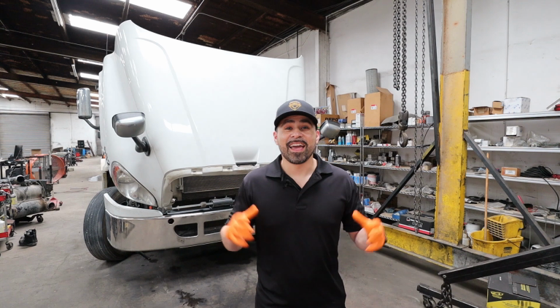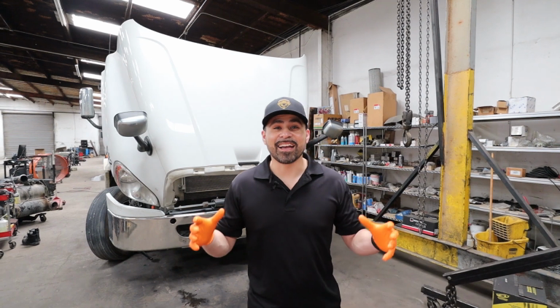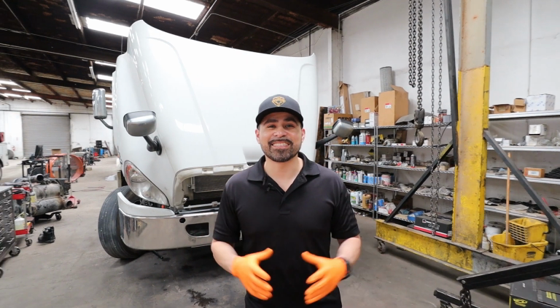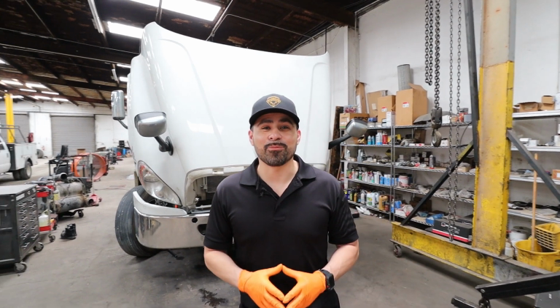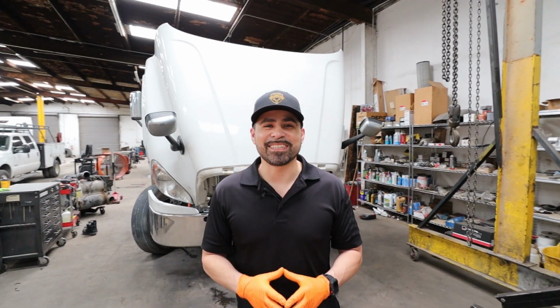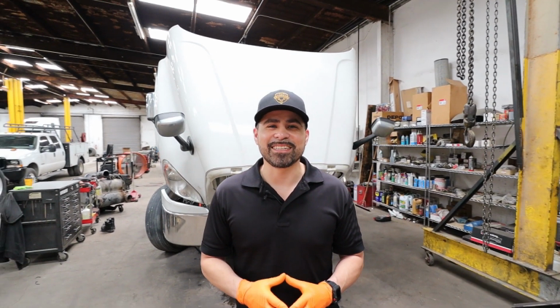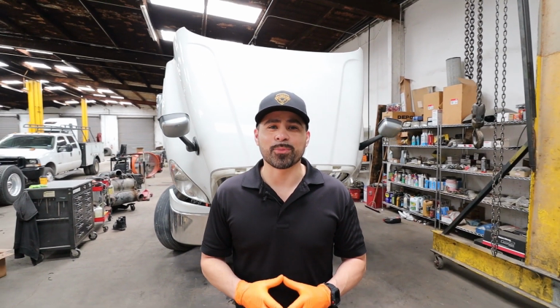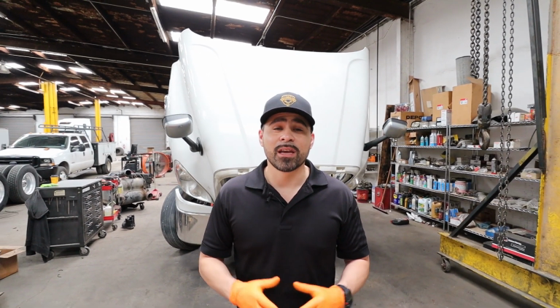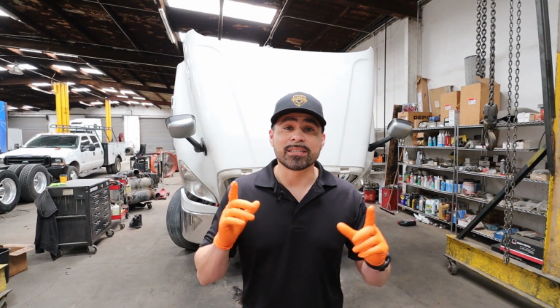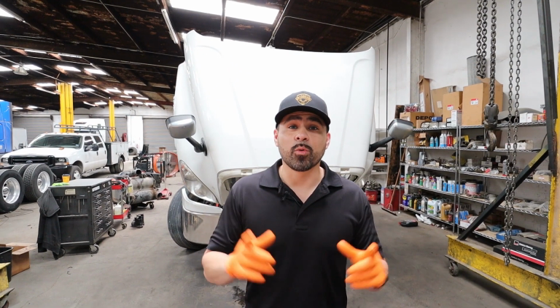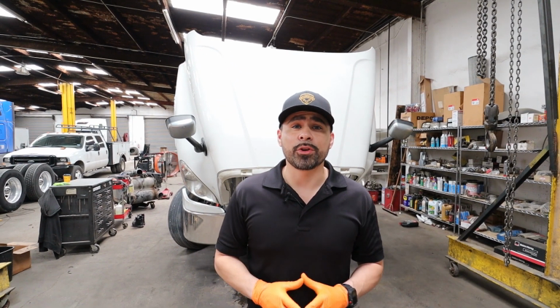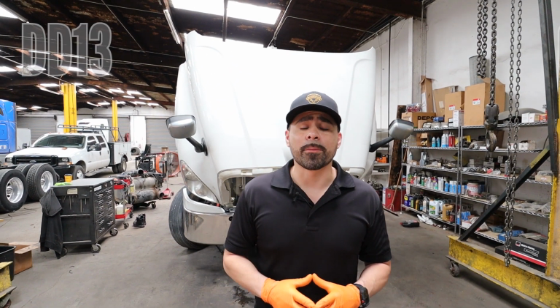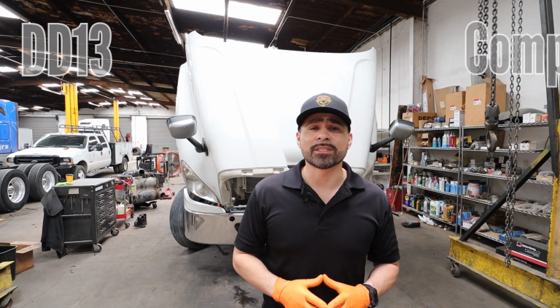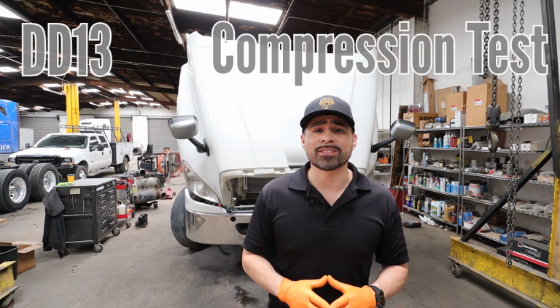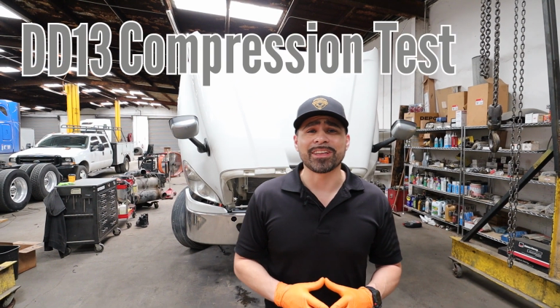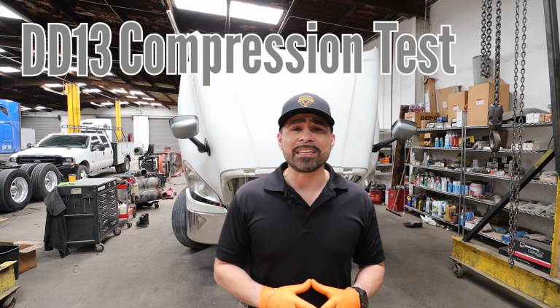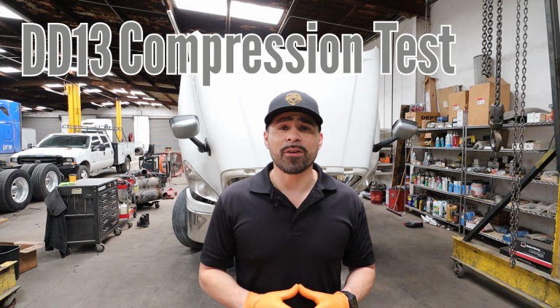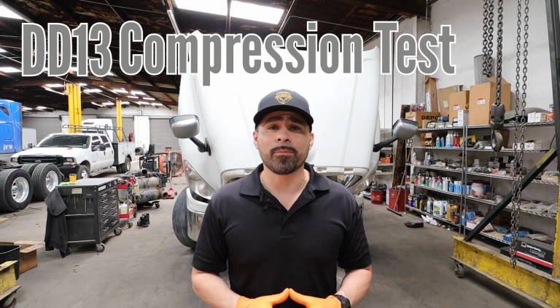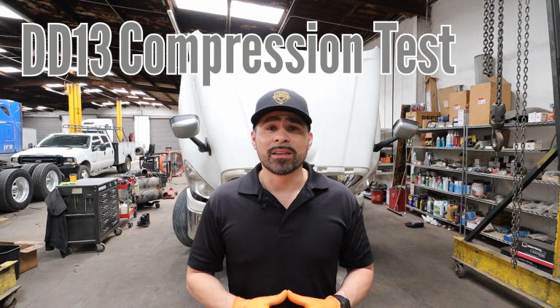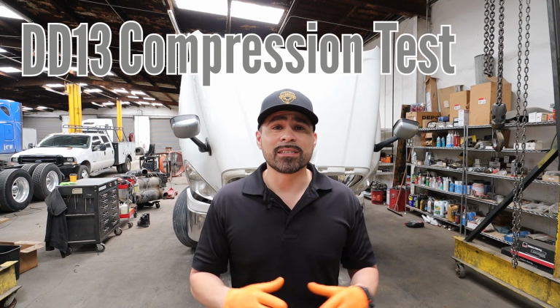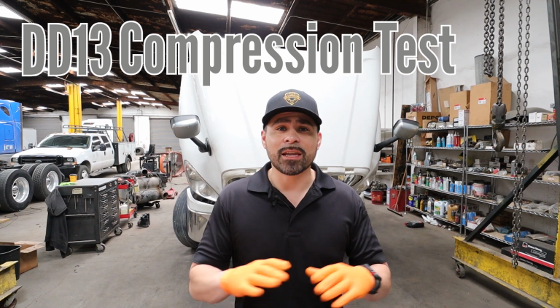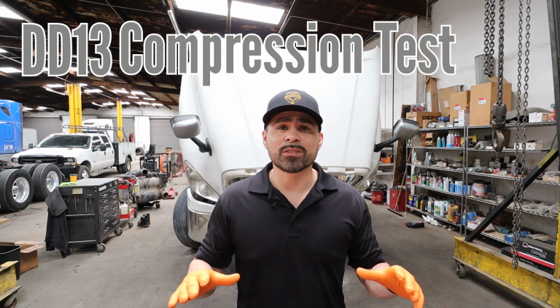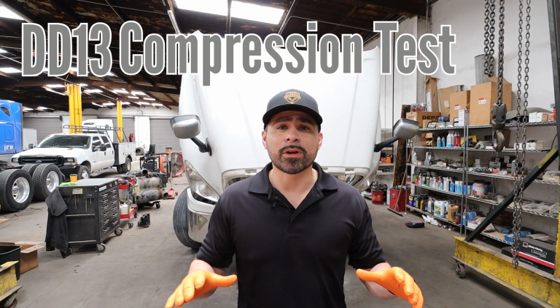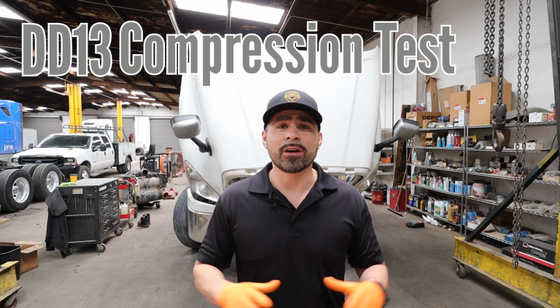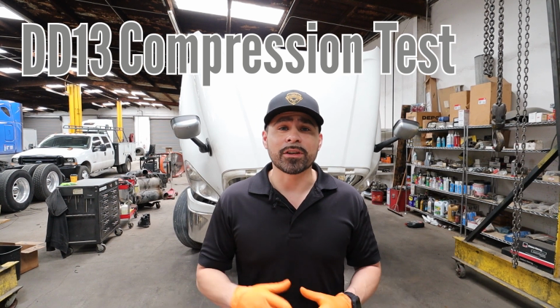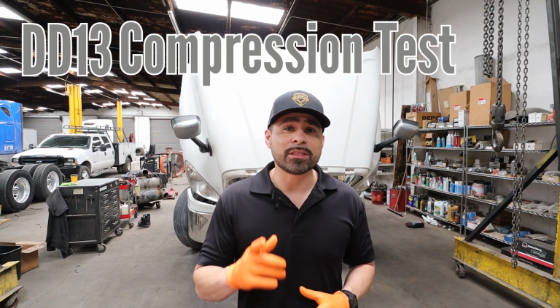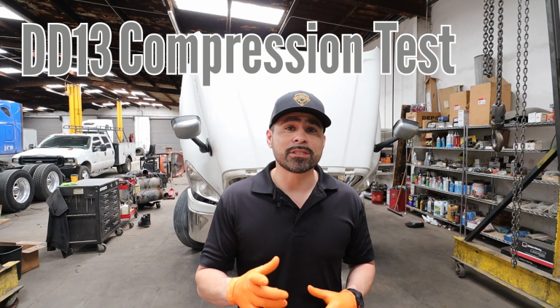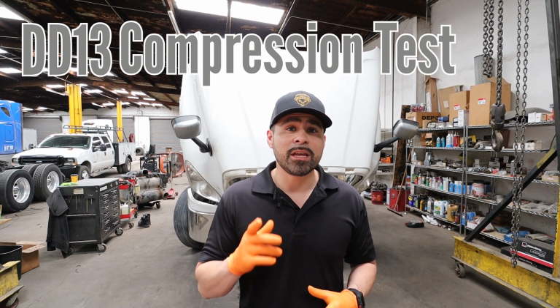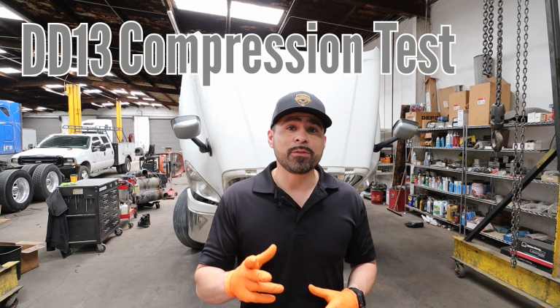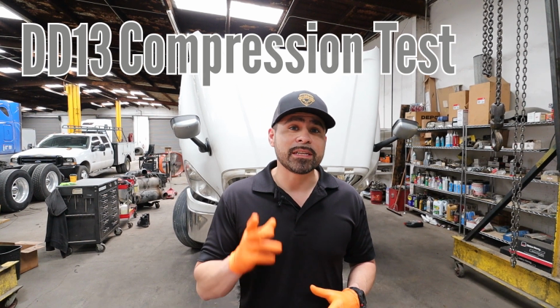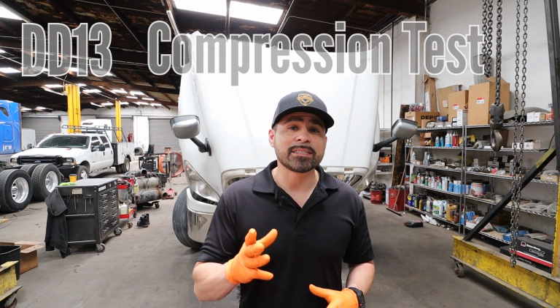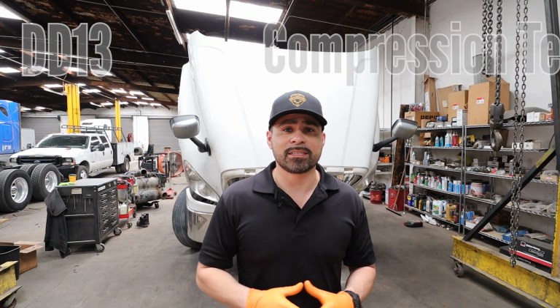Hey guys, this is Adam with TAT Express, and today we're going to do a compression test on a DD platform. This is the same test we will conduct on DD13, 15, and 16.